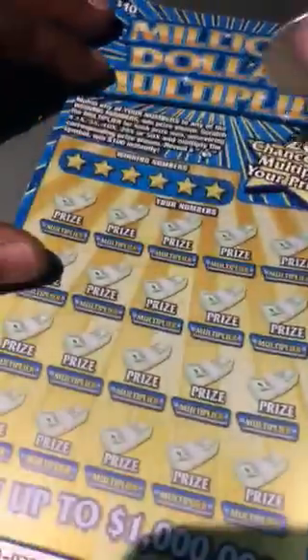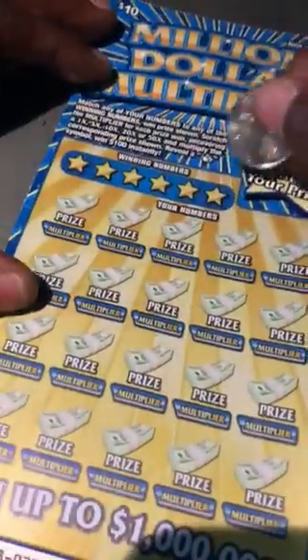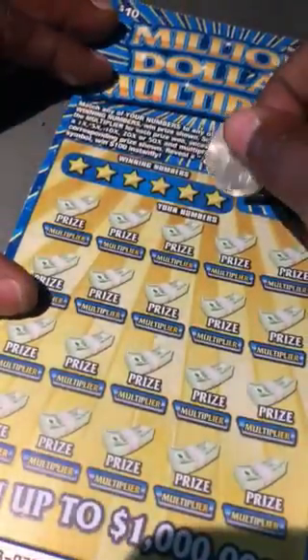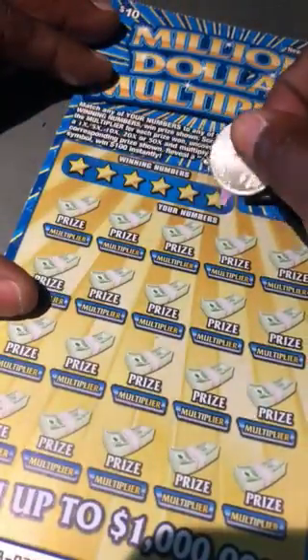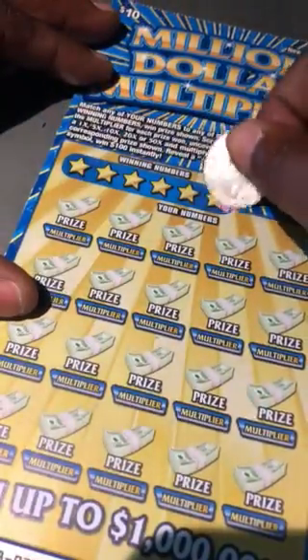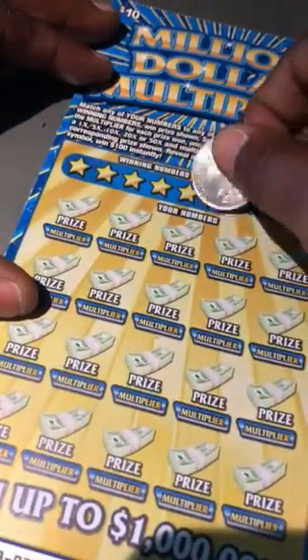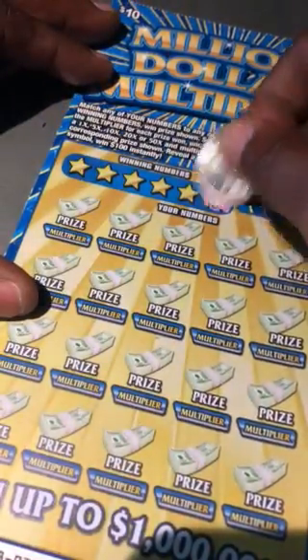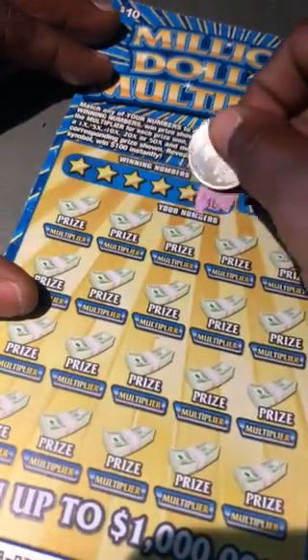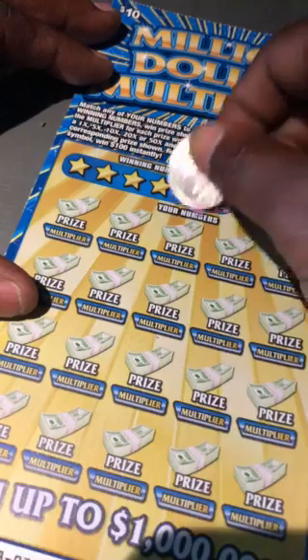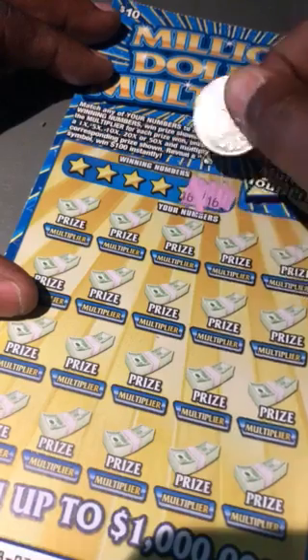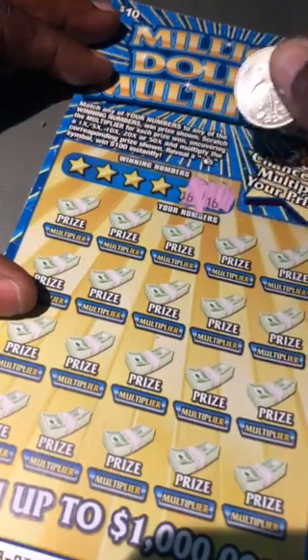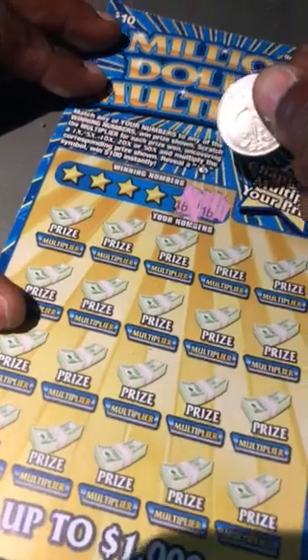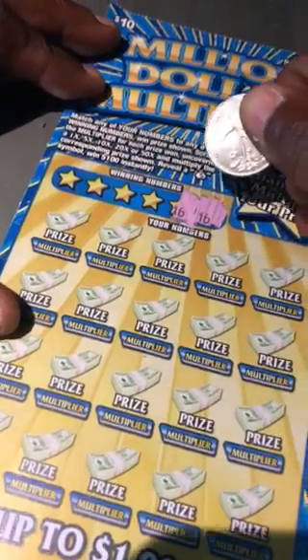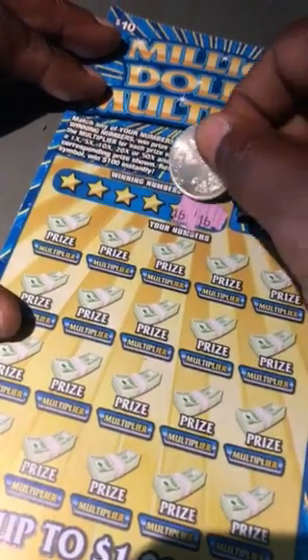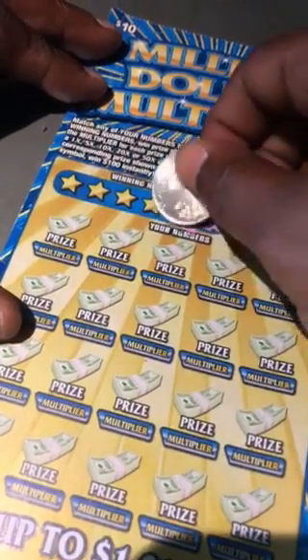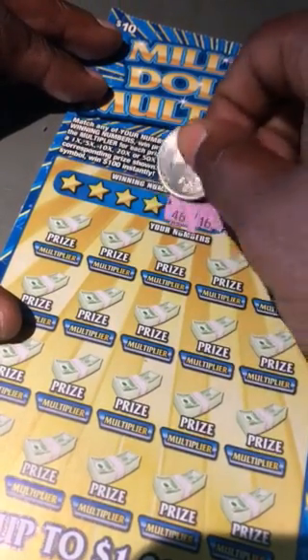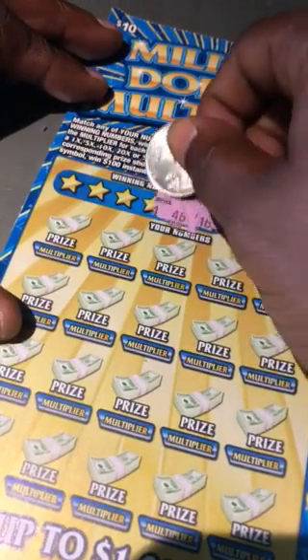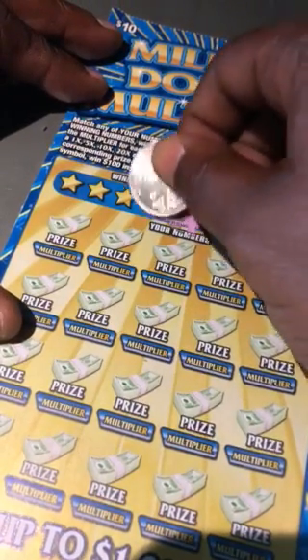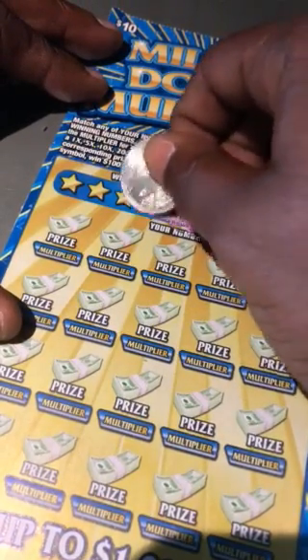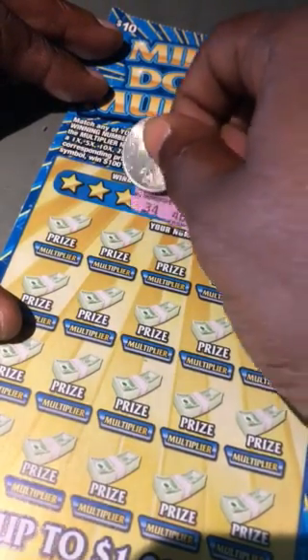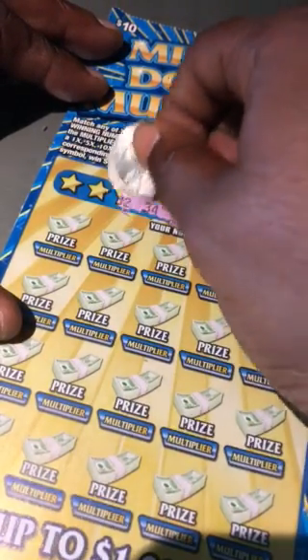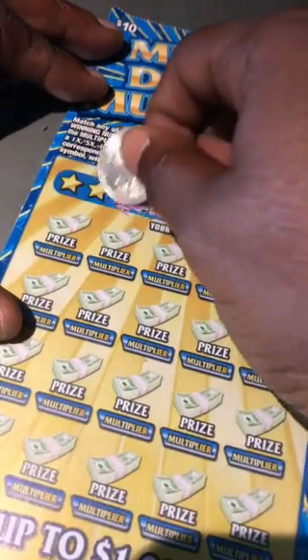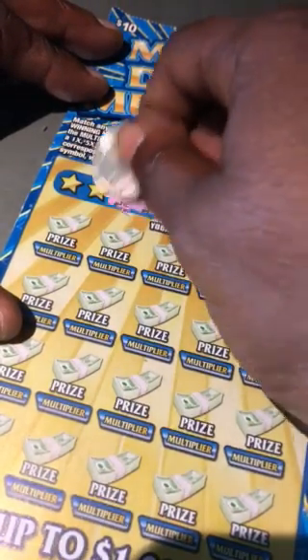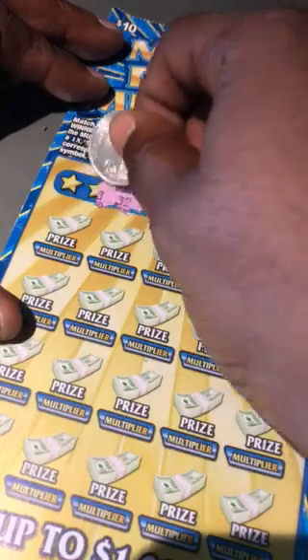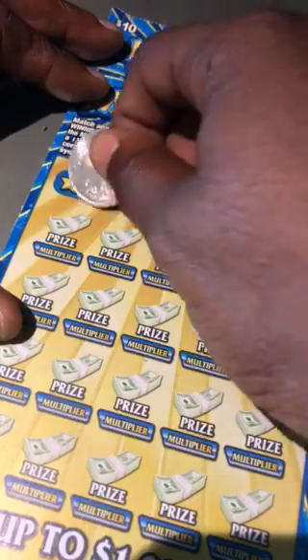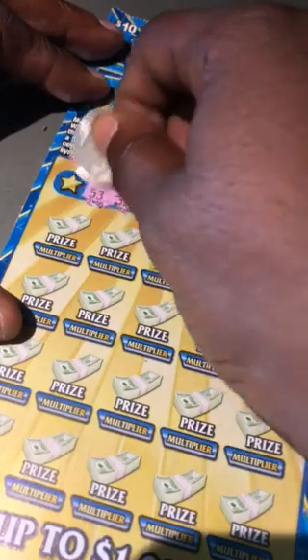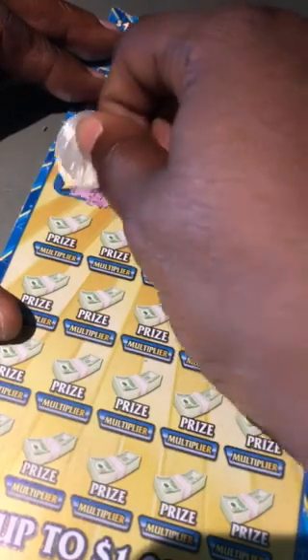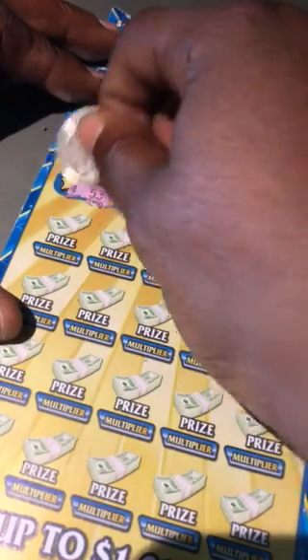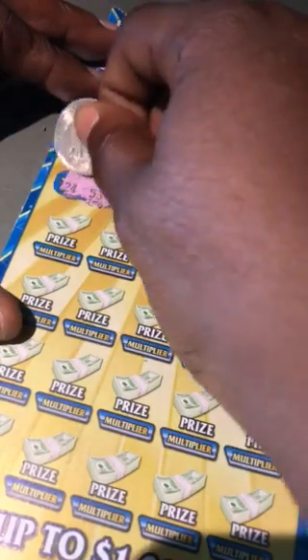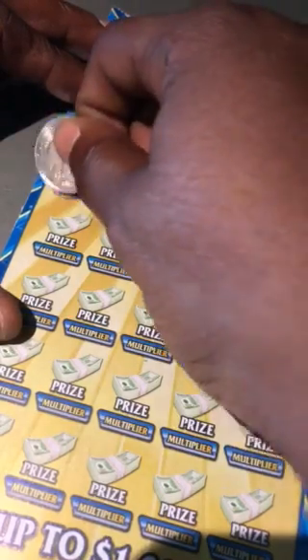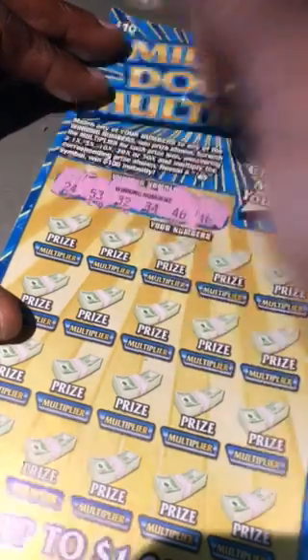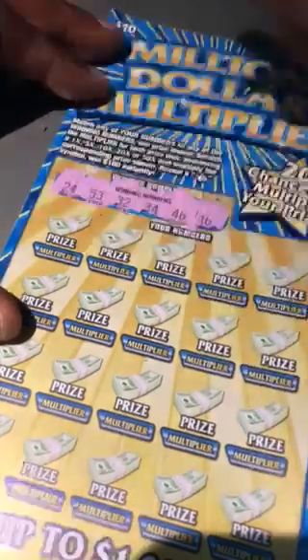Our winning numbers are 16, 46, 34, 32, 53, and 24.